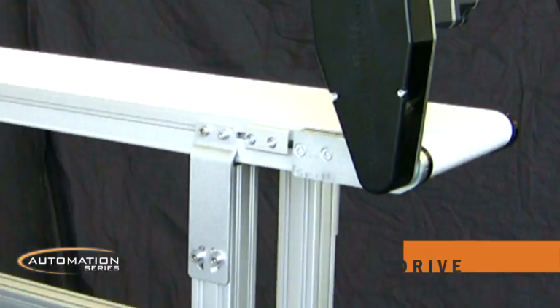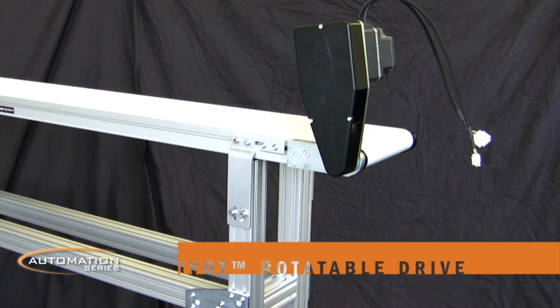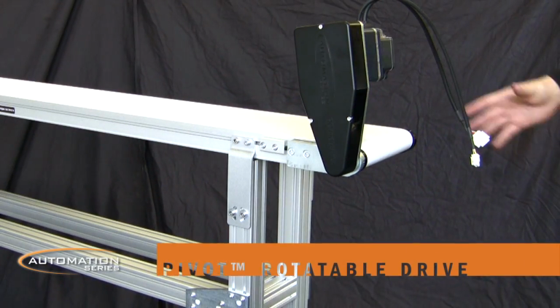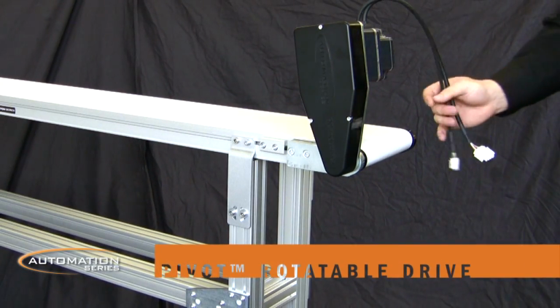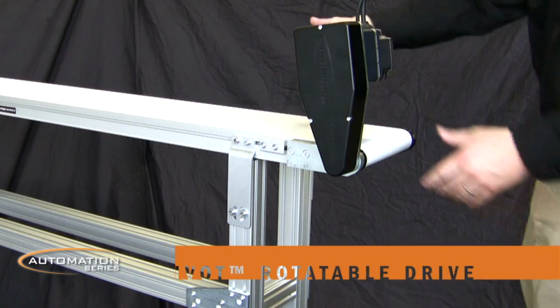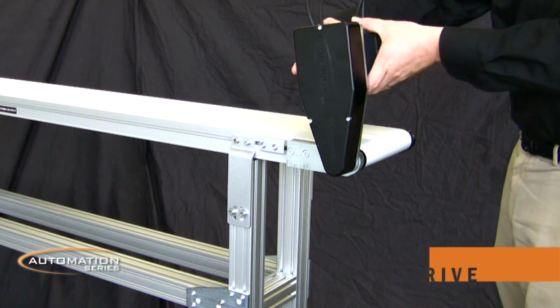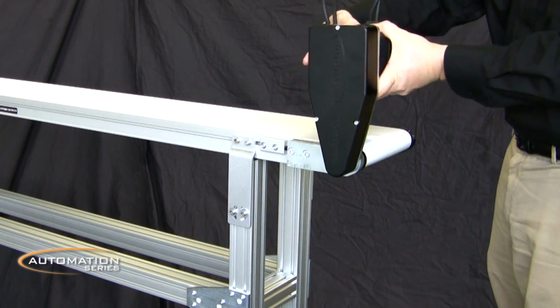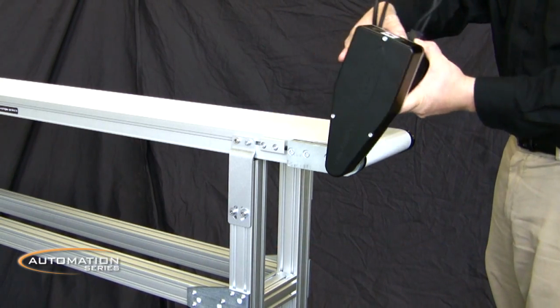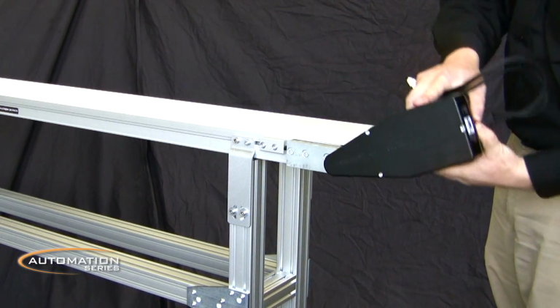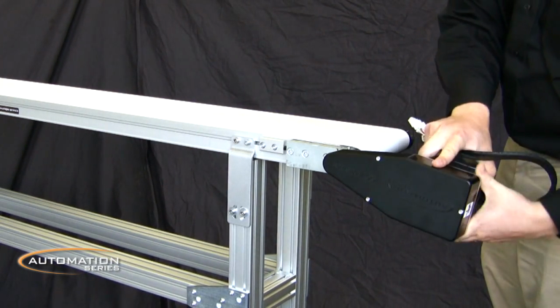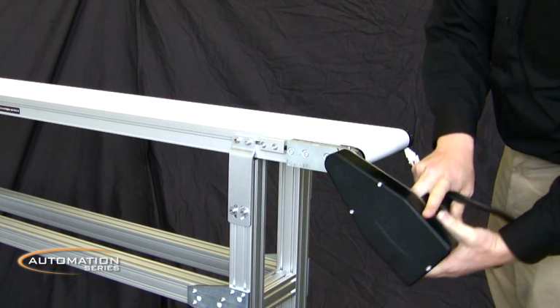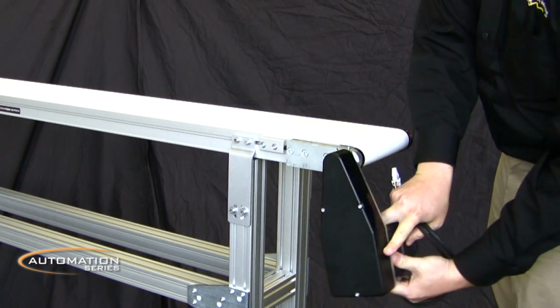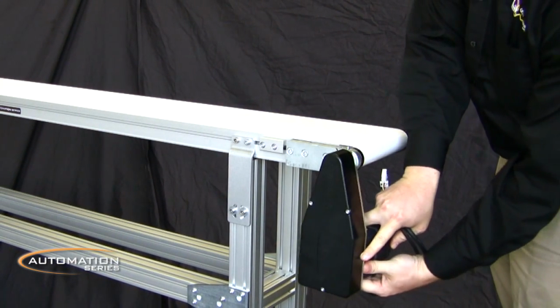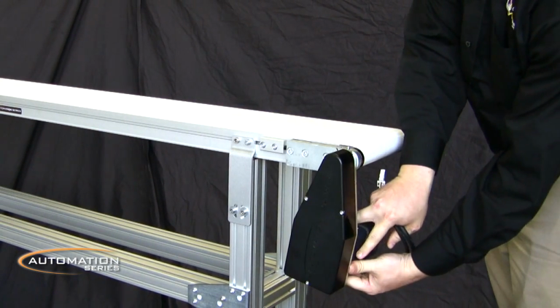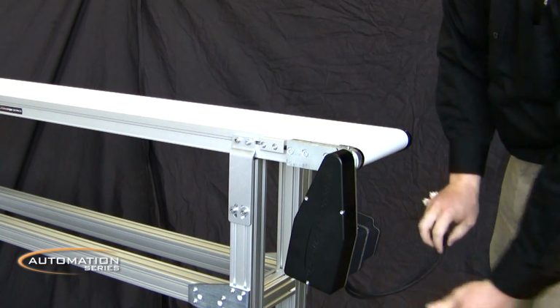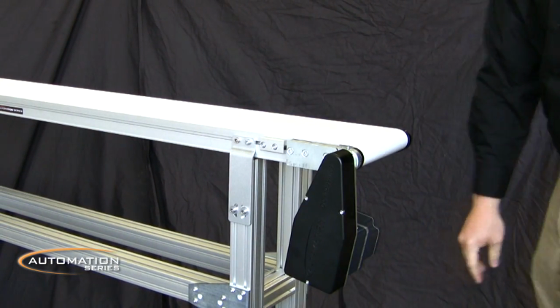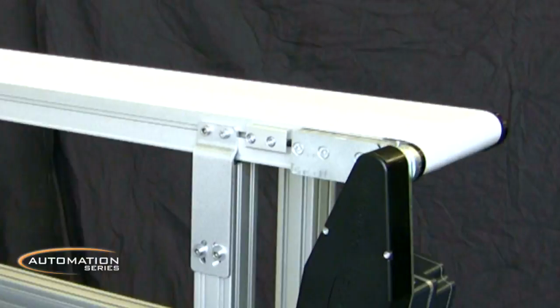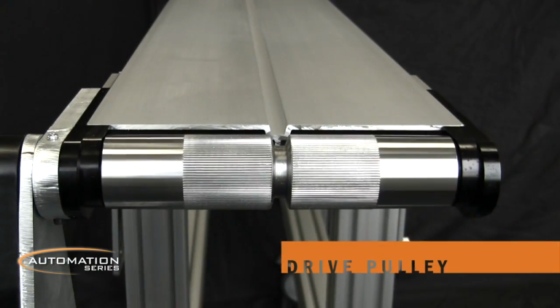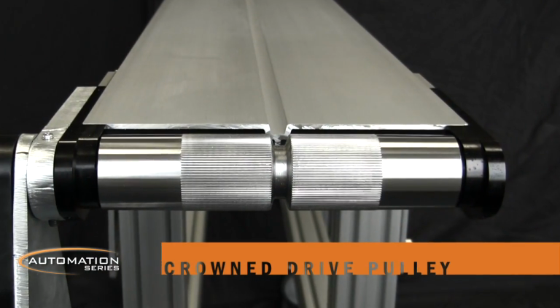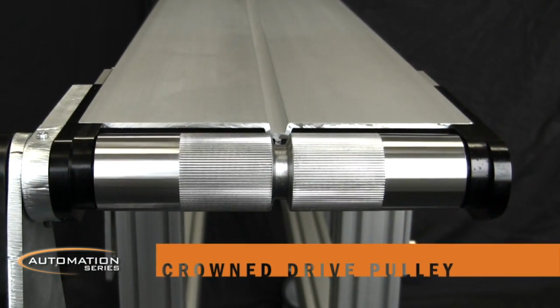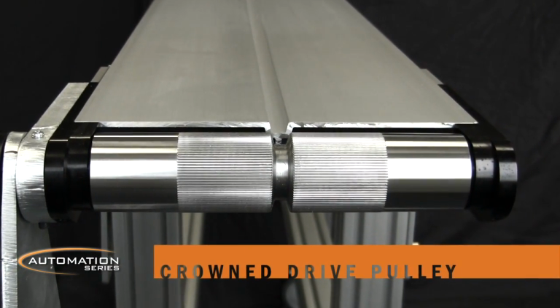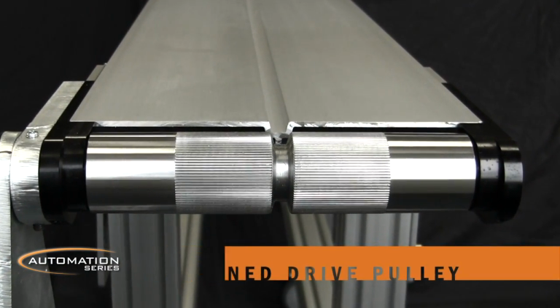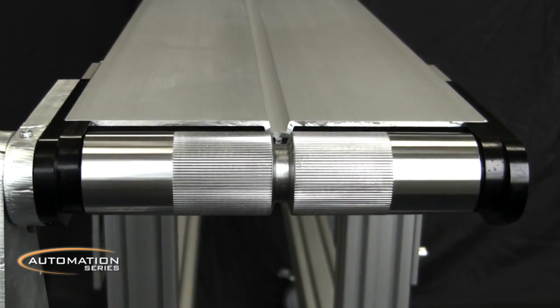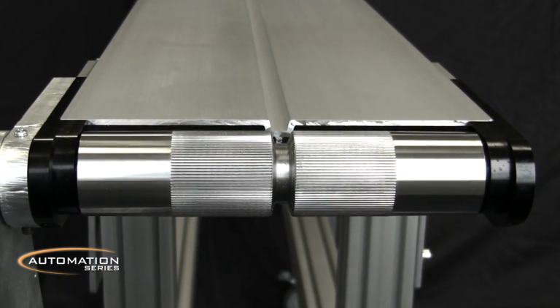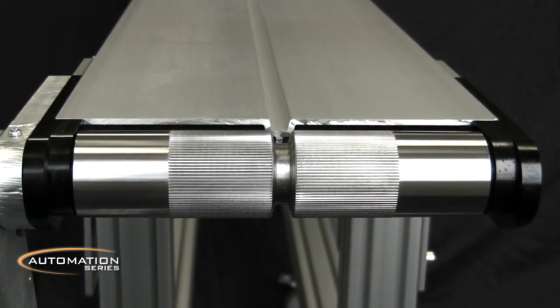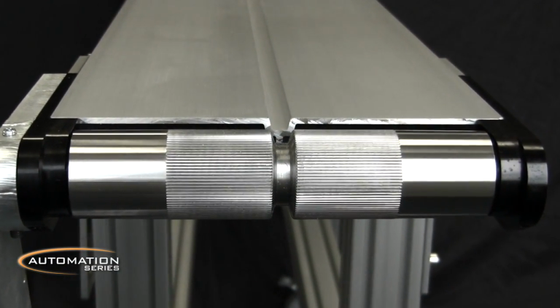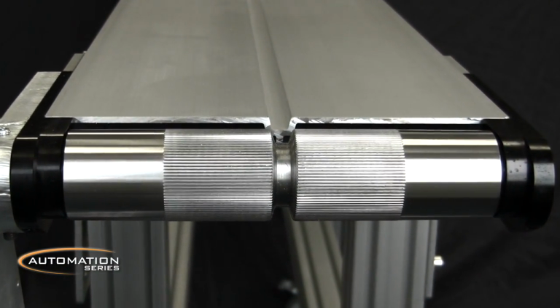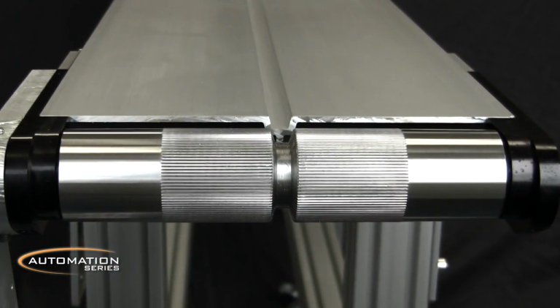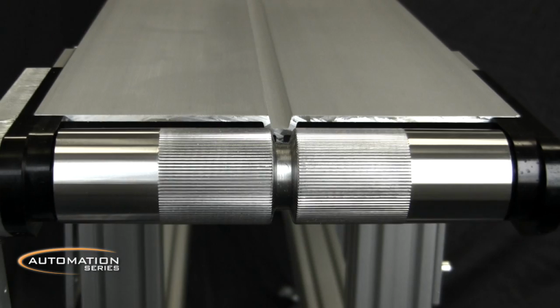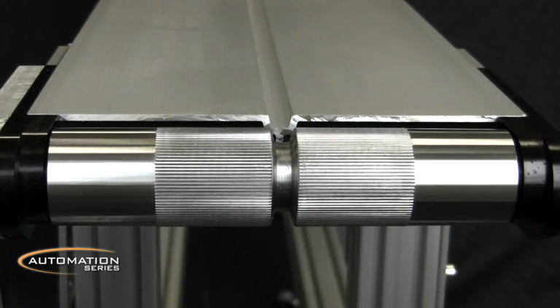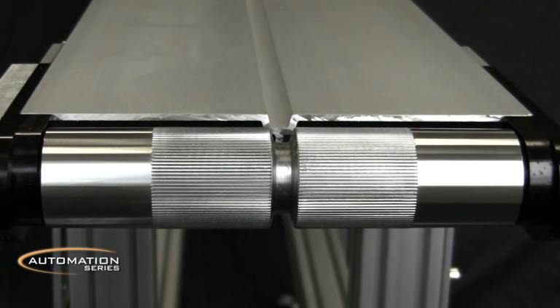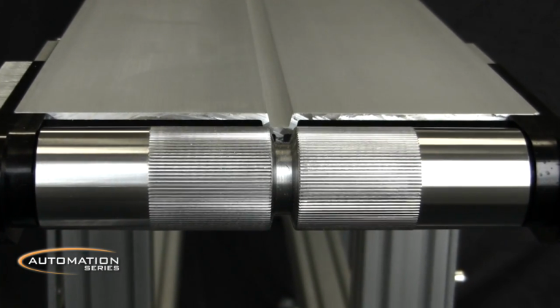A pivot drive is available that rotates to almost any position to clear product on the belt or obstacles introduced by other machinery. The Crown 40mm drive pulley ensures proper tracking, while the straight knurling provides positive movement without damaging the belt.